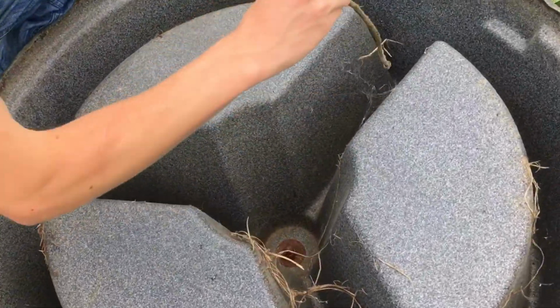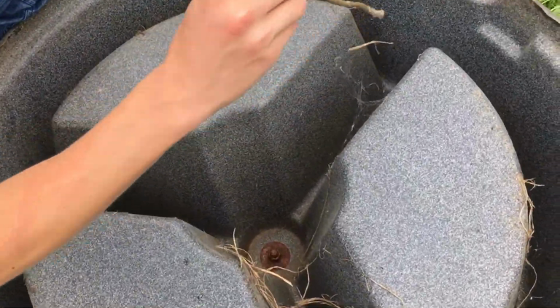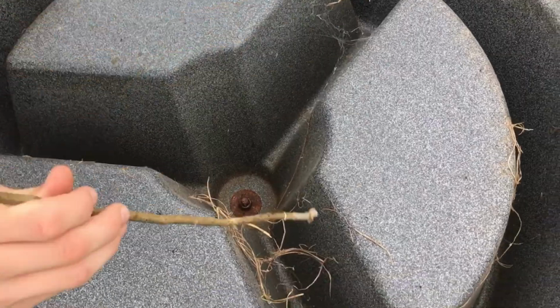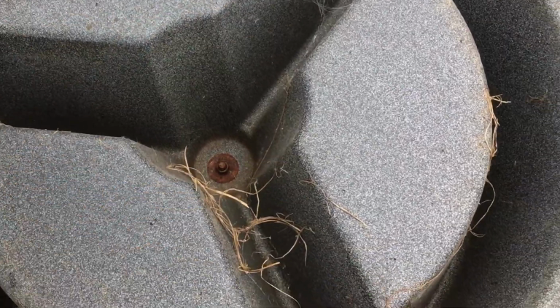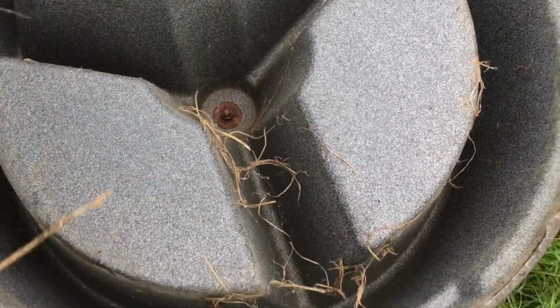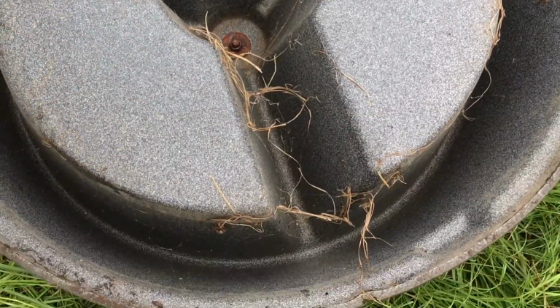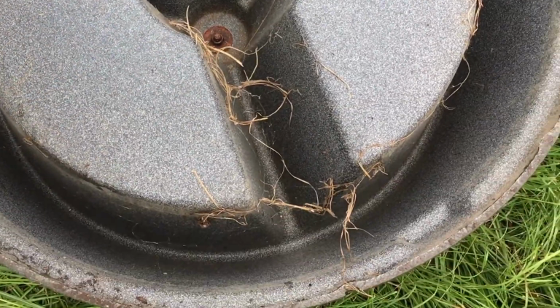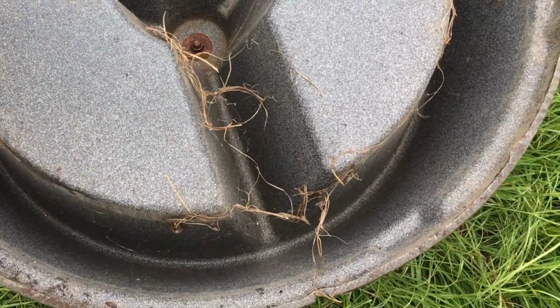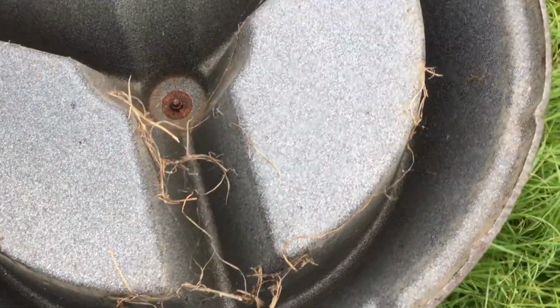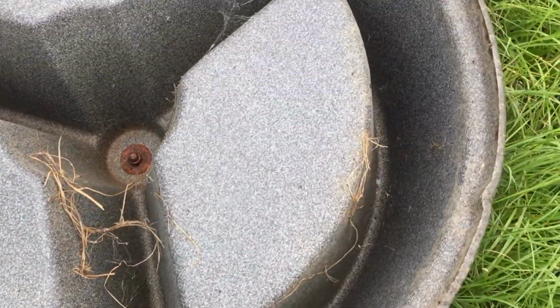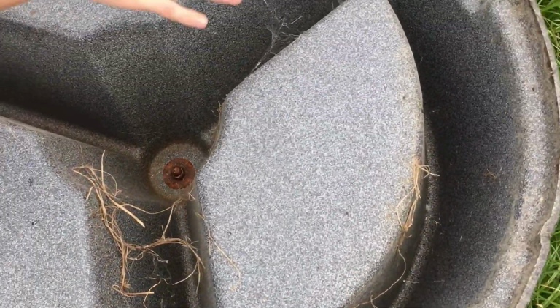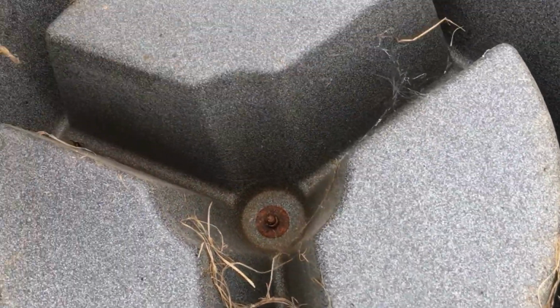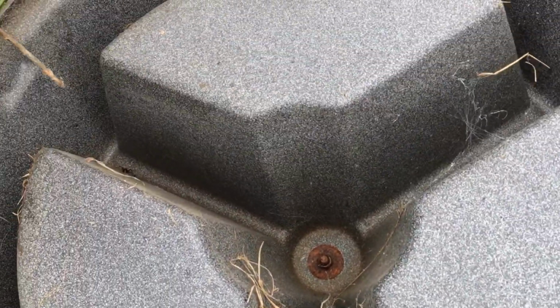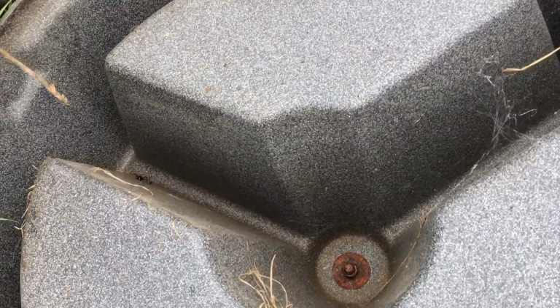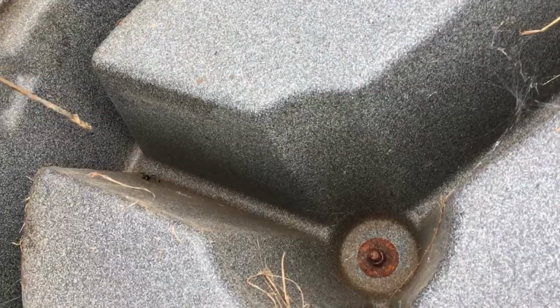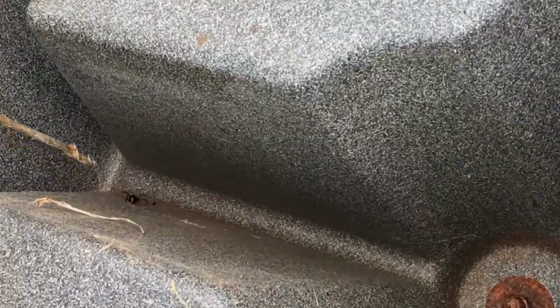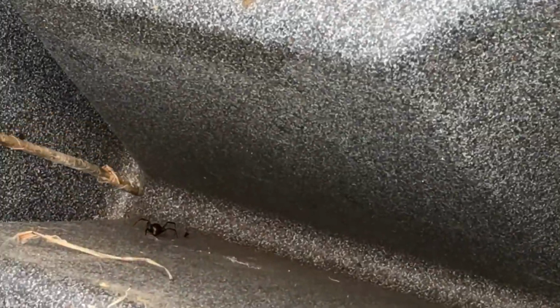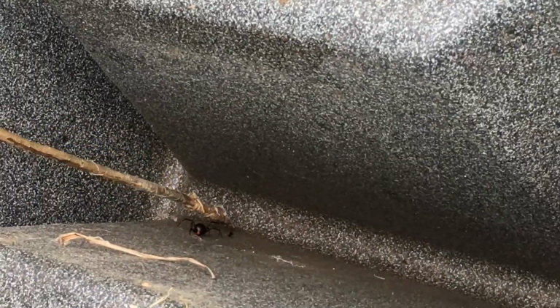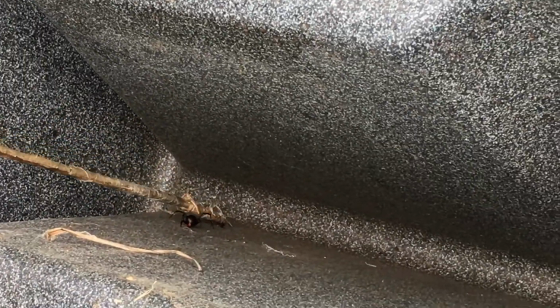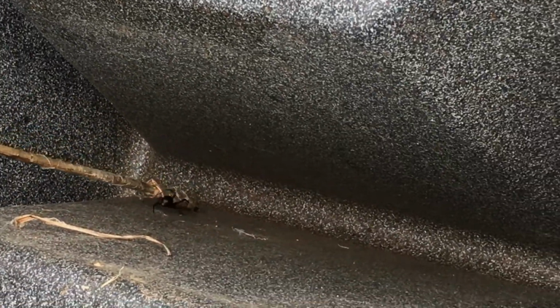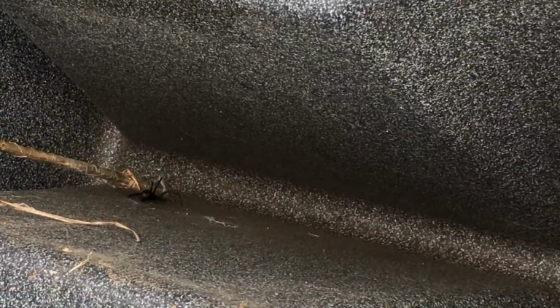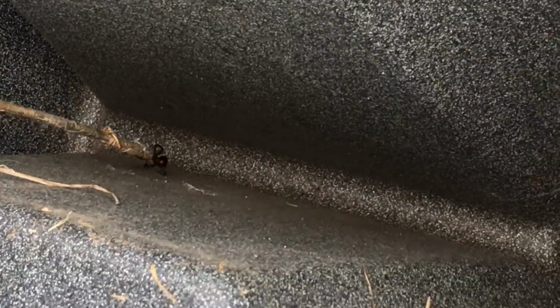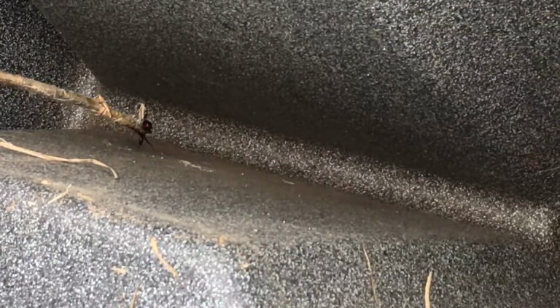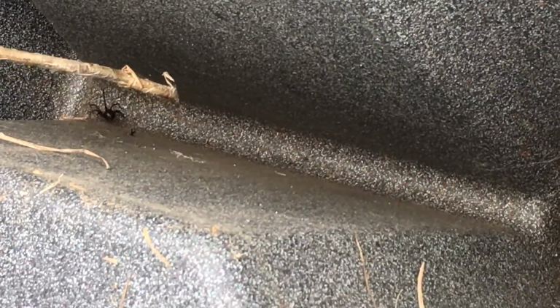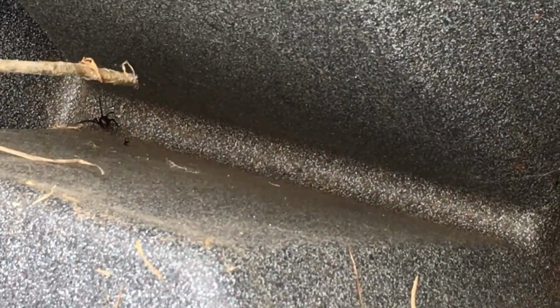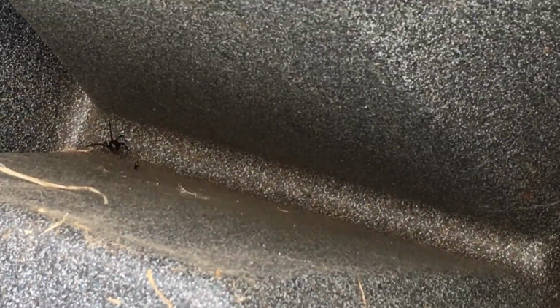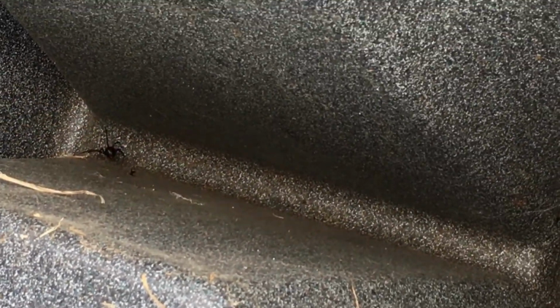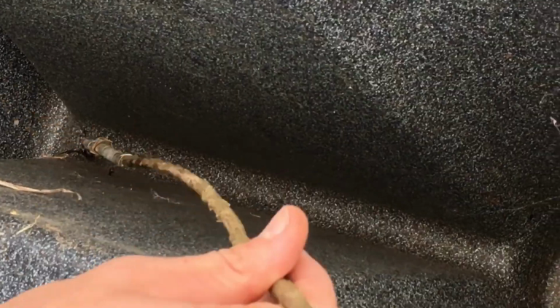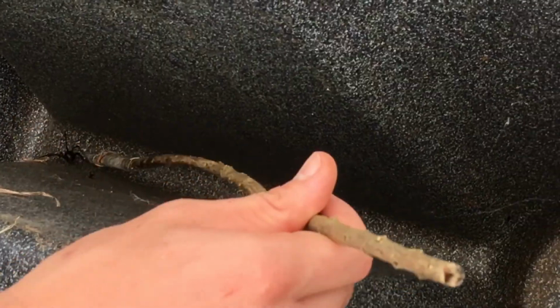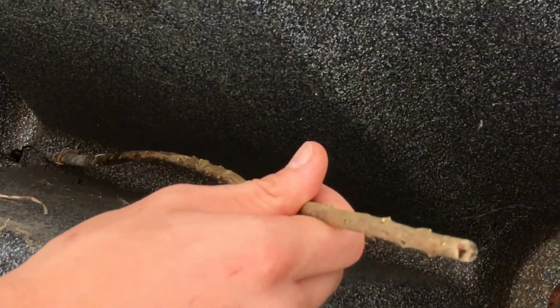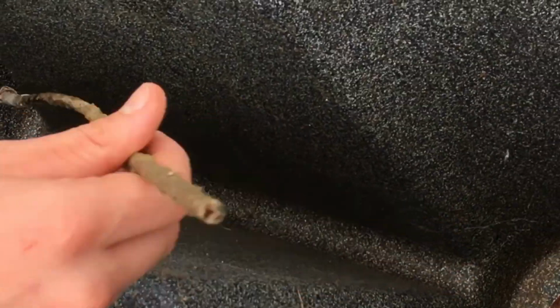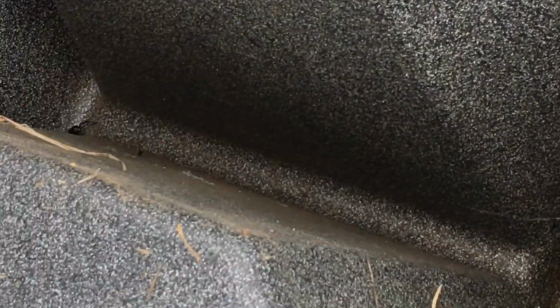All this is her home, basically. She's got all this webbing everywhere — she put all kinds of stuff in it. What I'm going to do is get her to crawl on this stick.